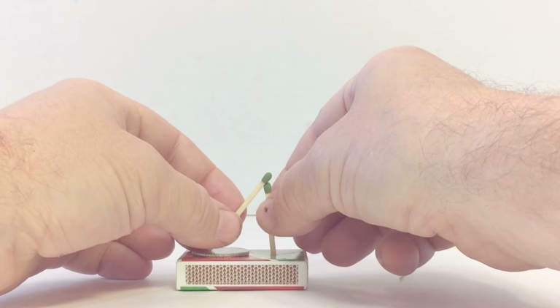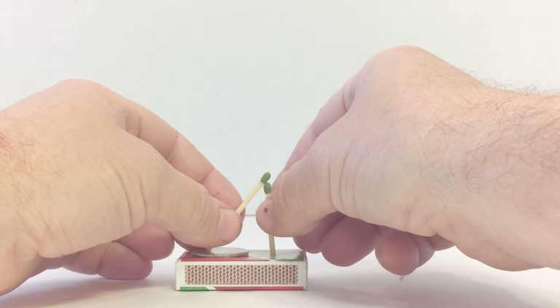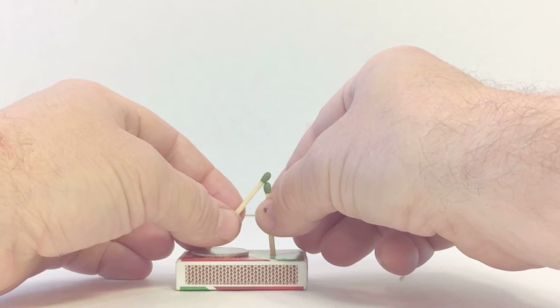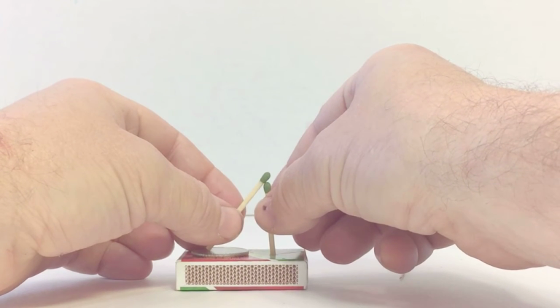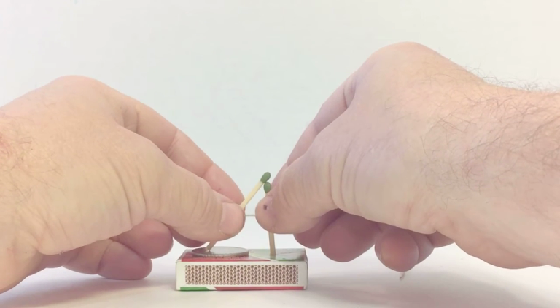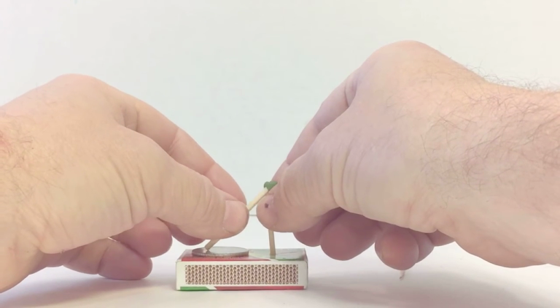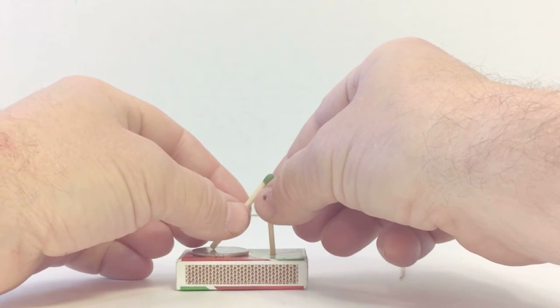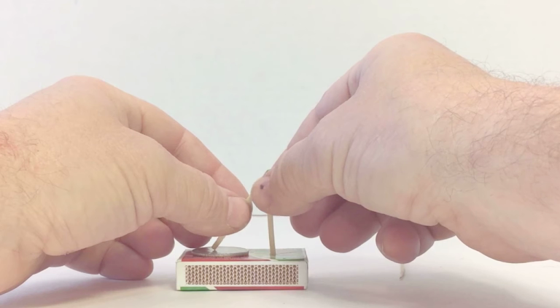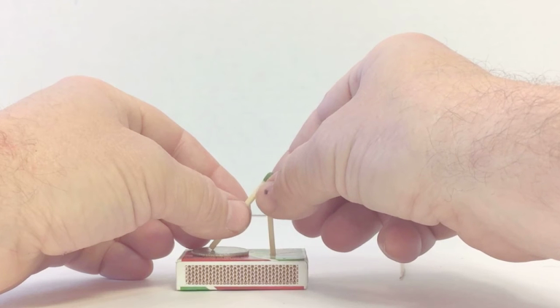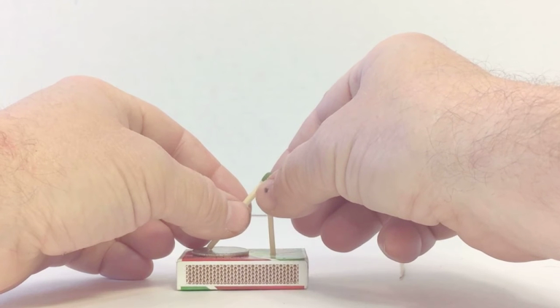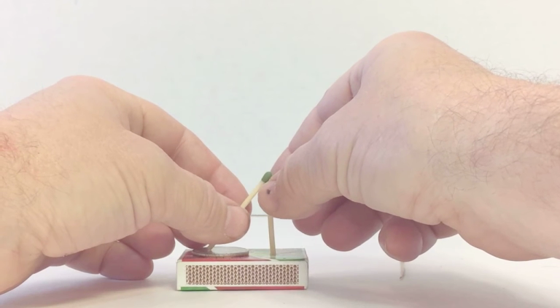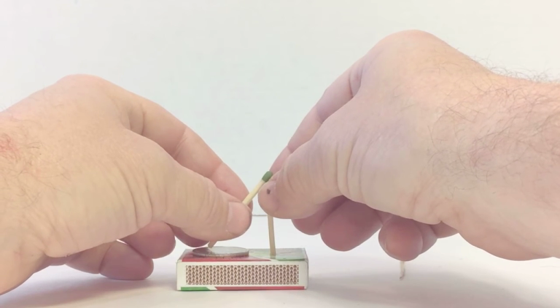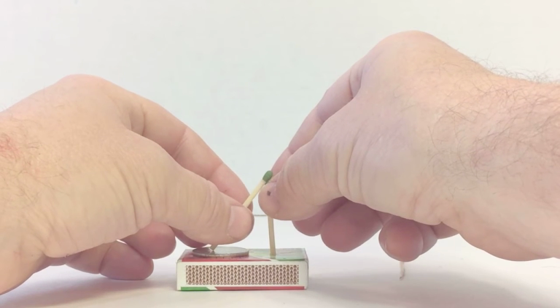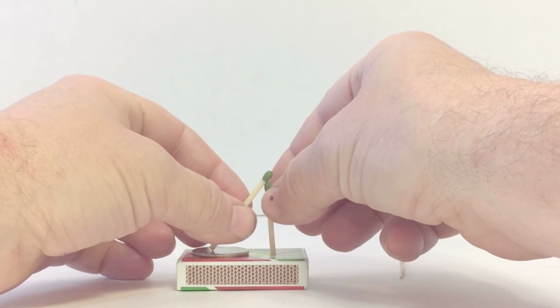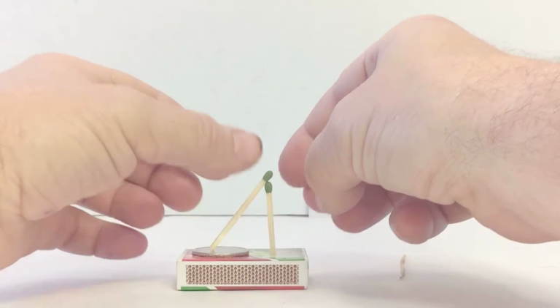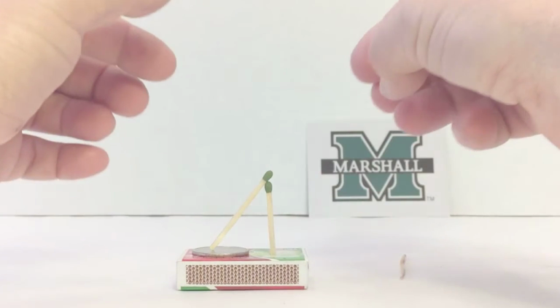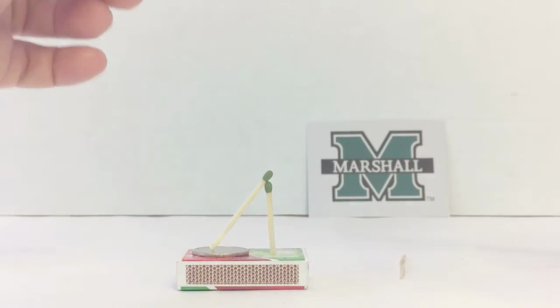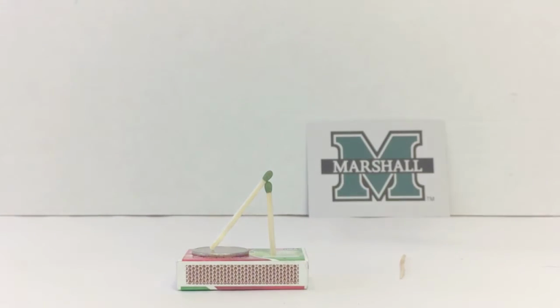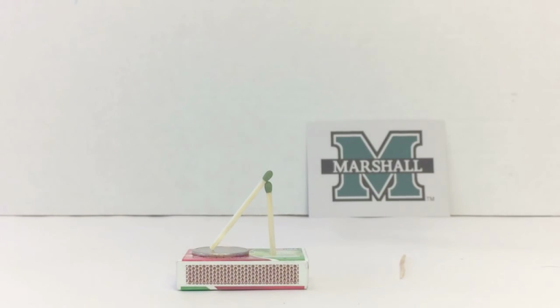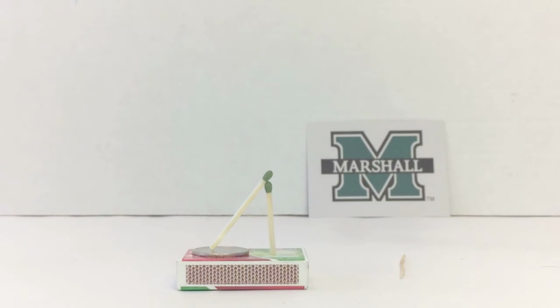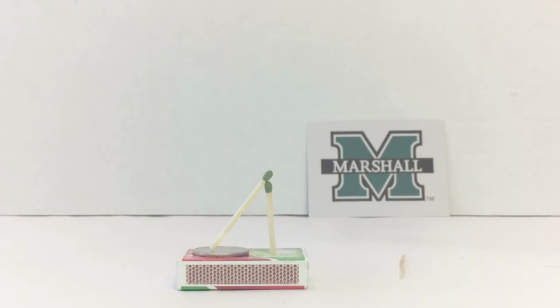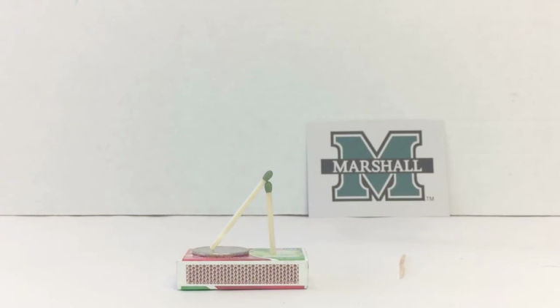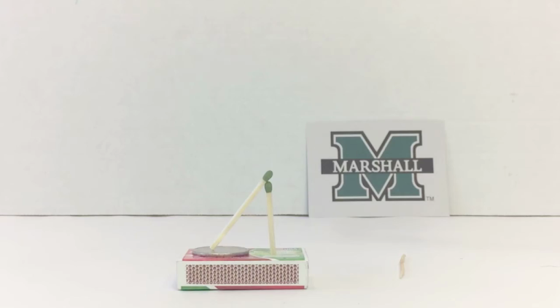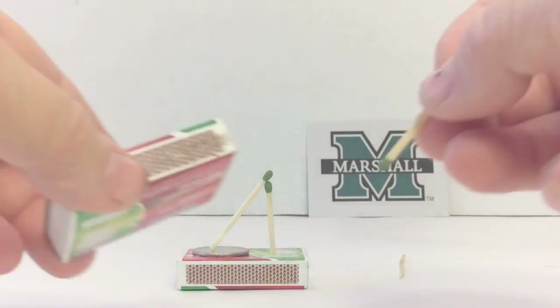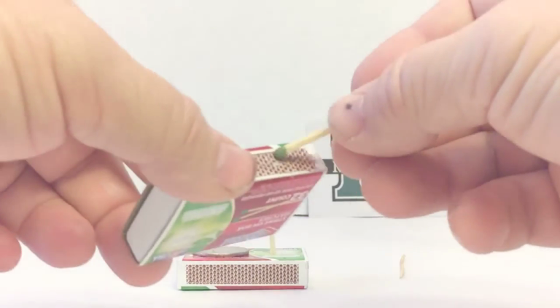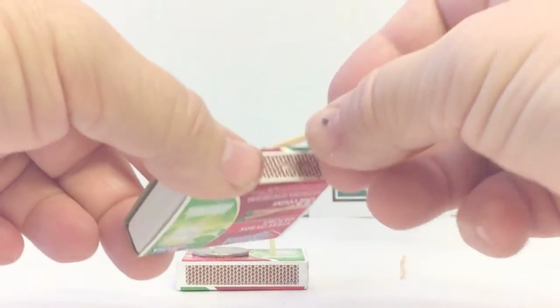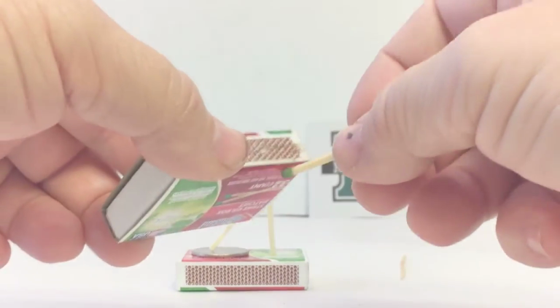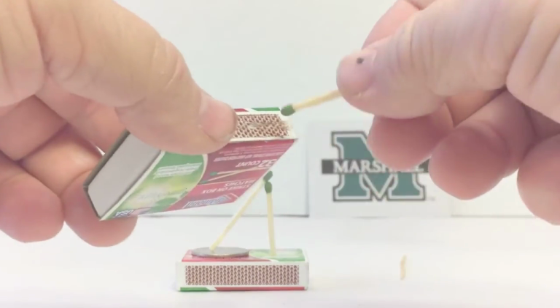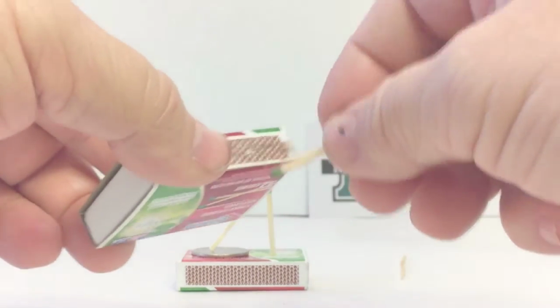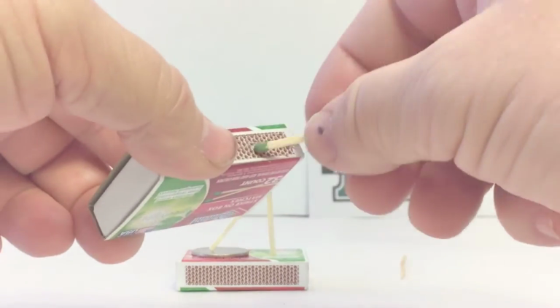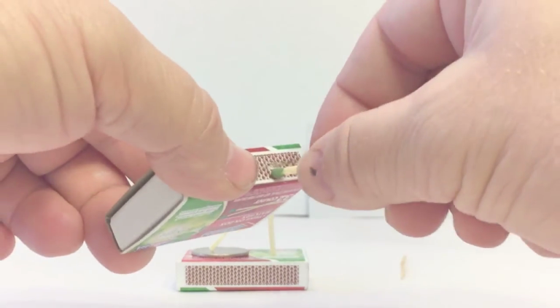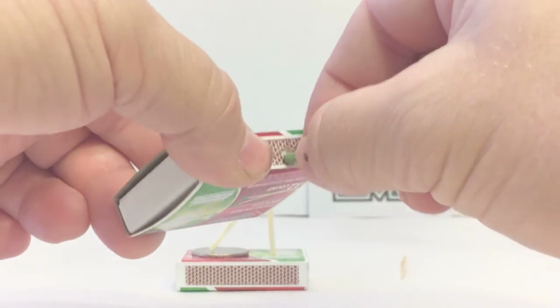You might have to lean the match forward a little bit. Once you get it leaned up, you're going to take another match and another matchbox, and you're going to light that in the middle of the leaning match.